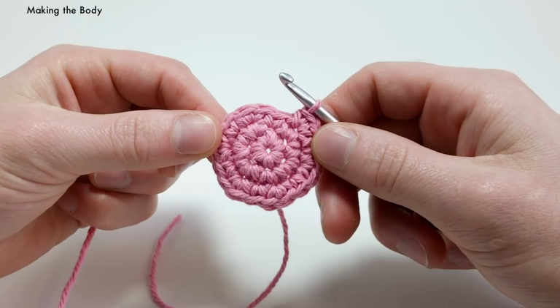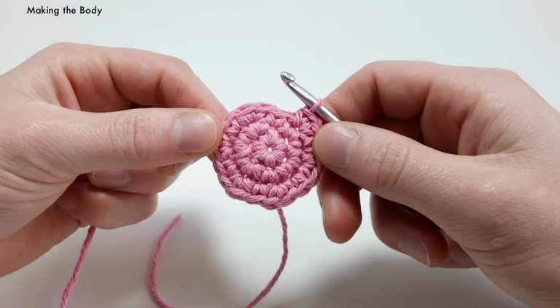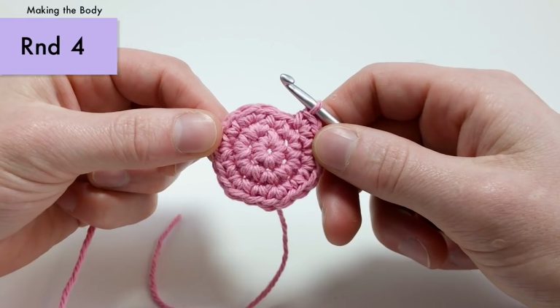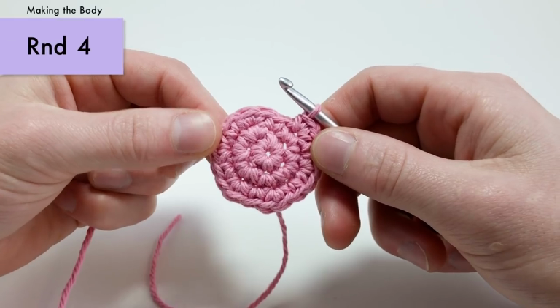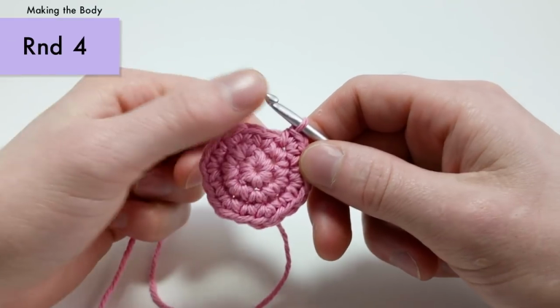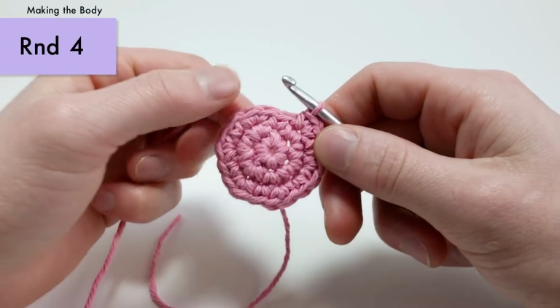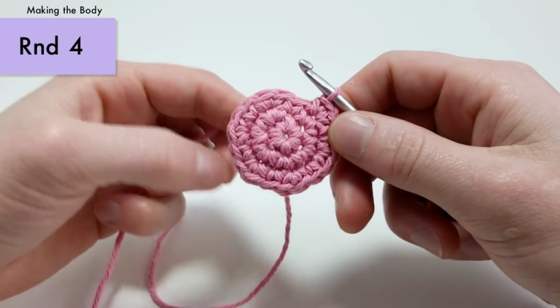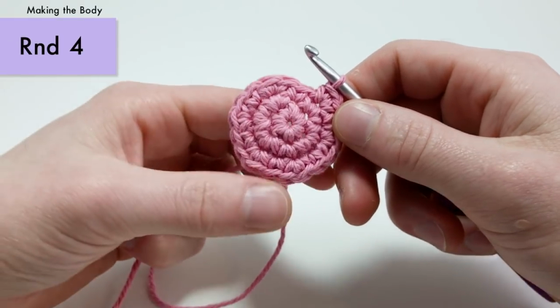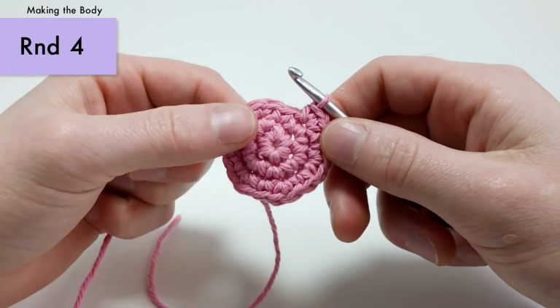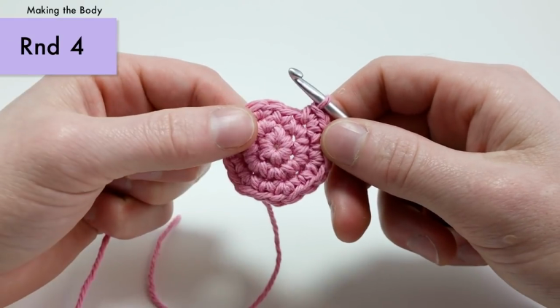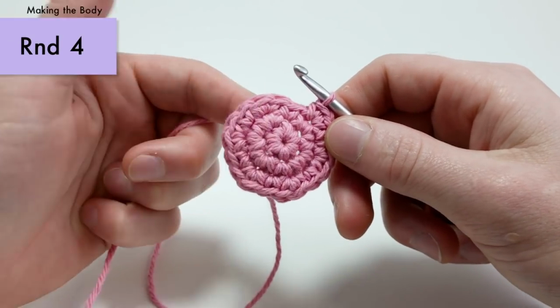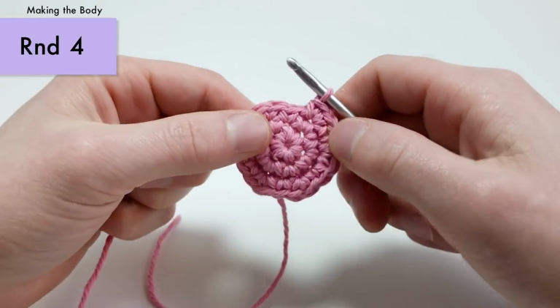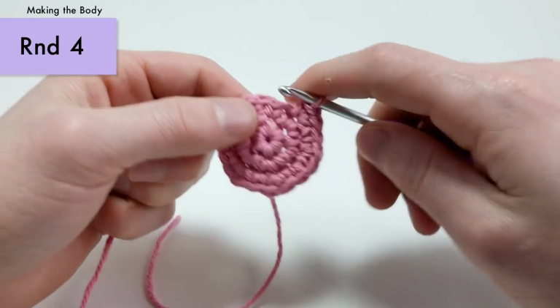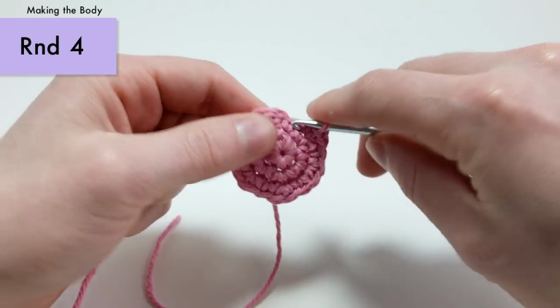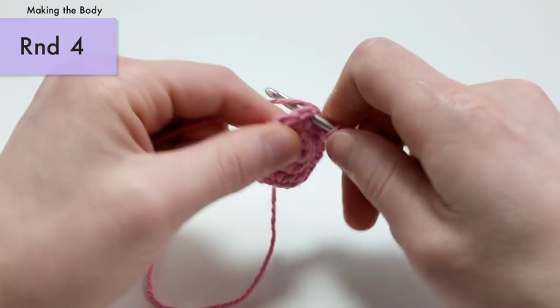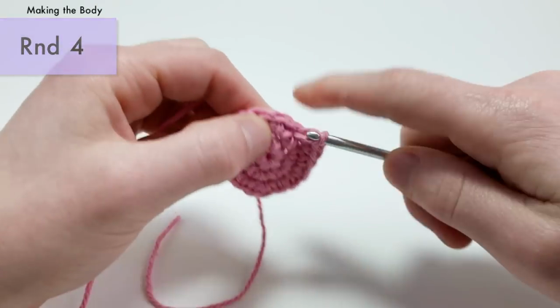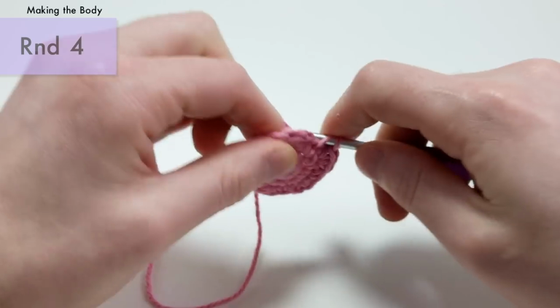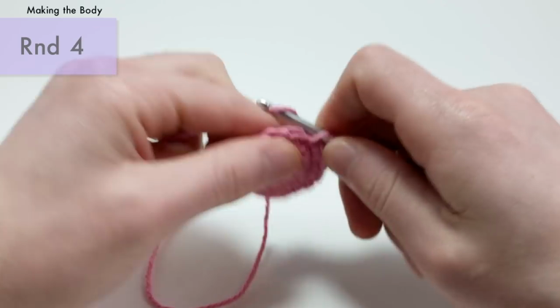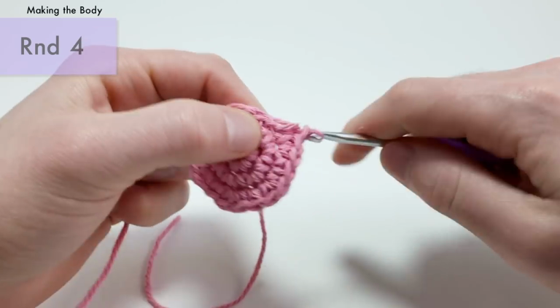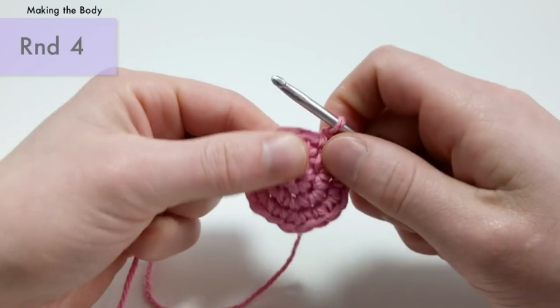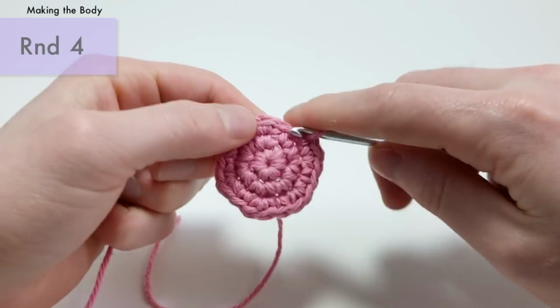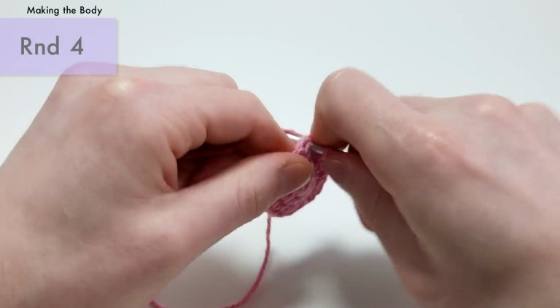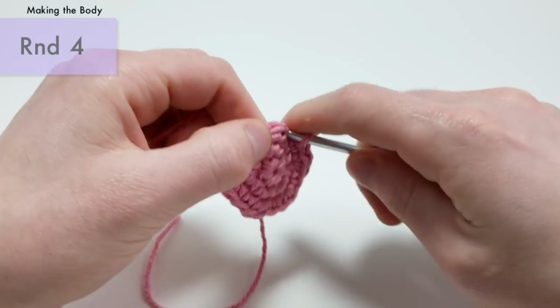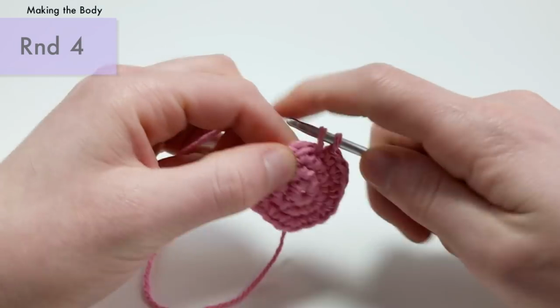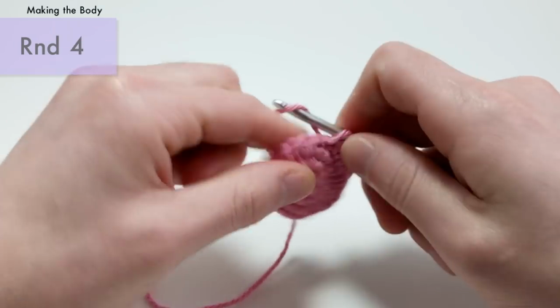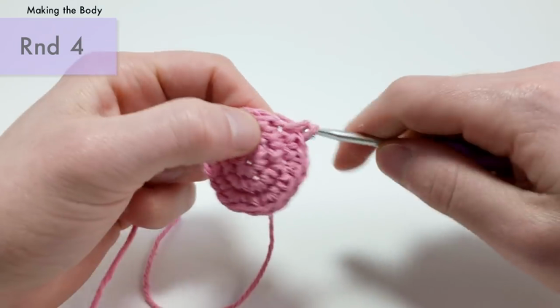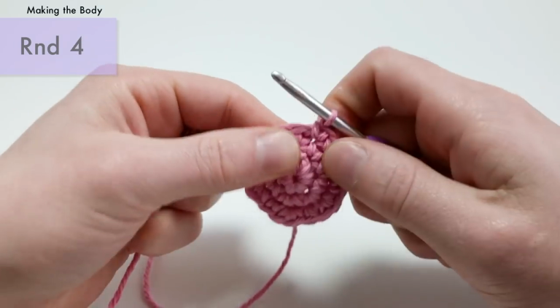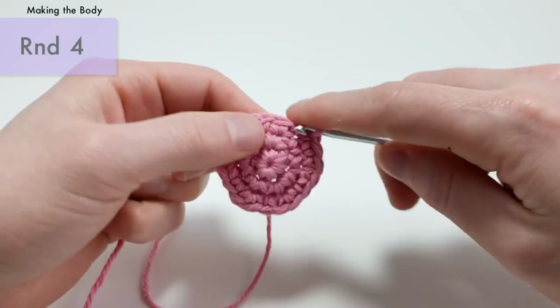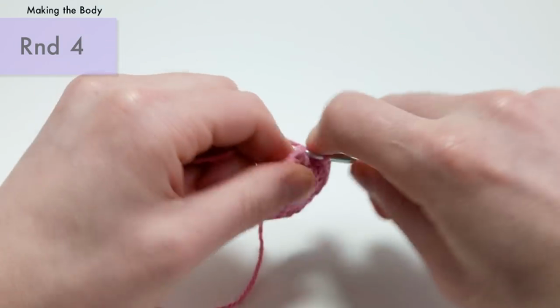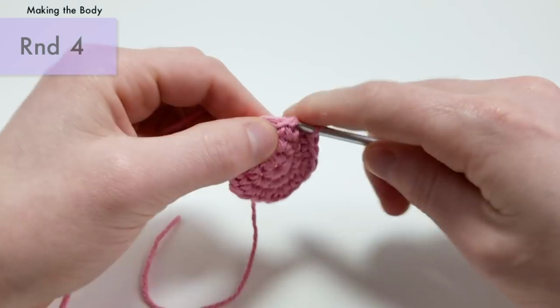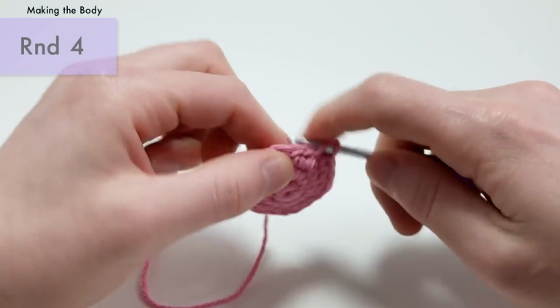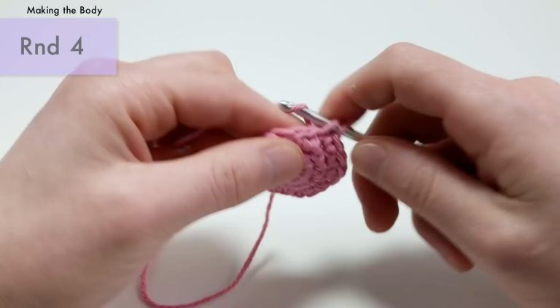For round four, we're just going to do a single crochet into each stitch around — pretty easy. There will be eighteen stitches total, so just continue doing a single crochet in each stitch around.